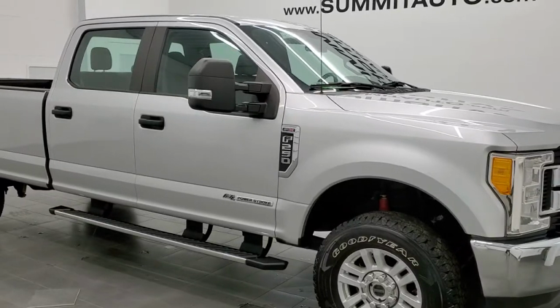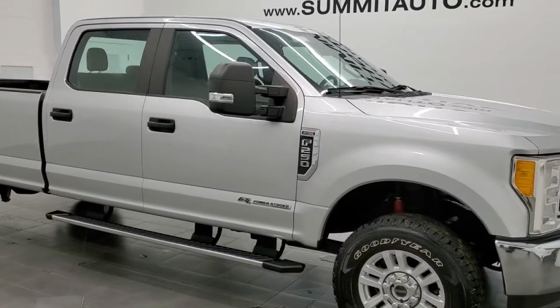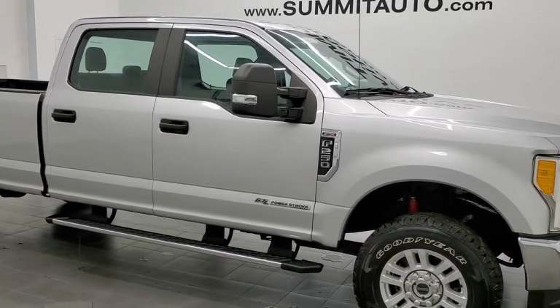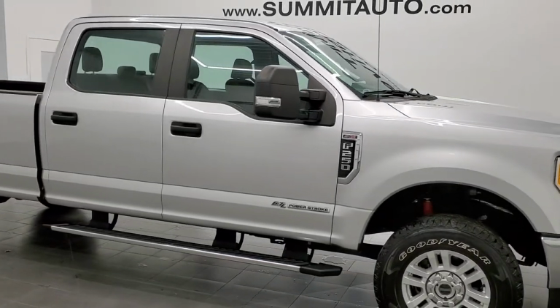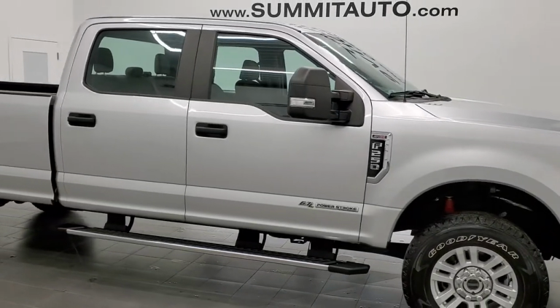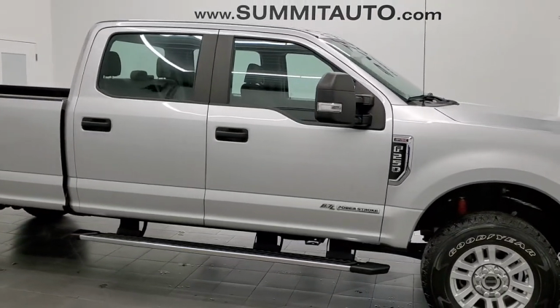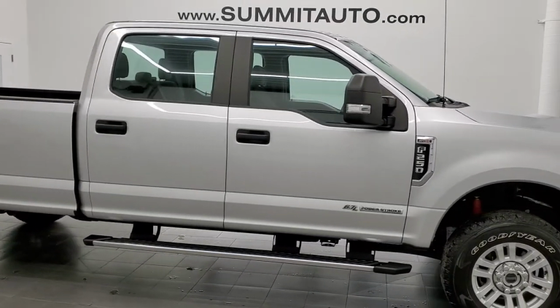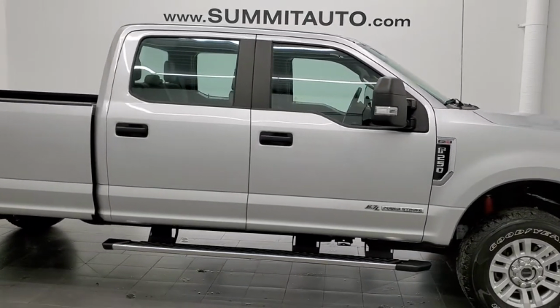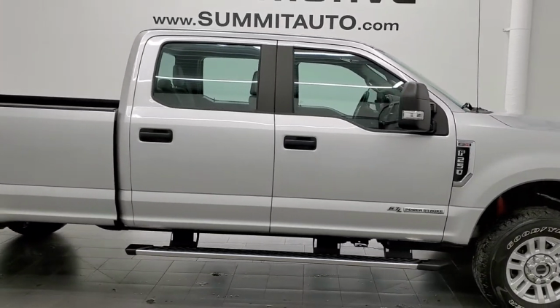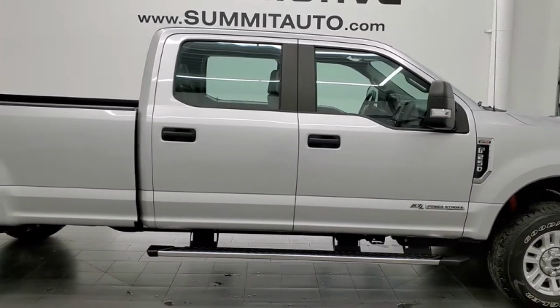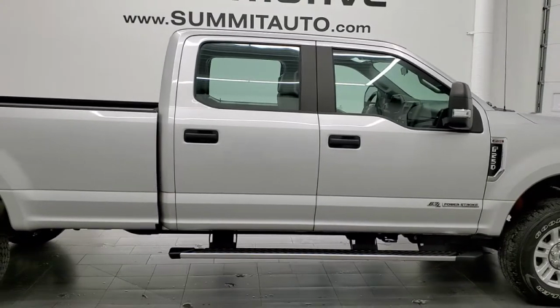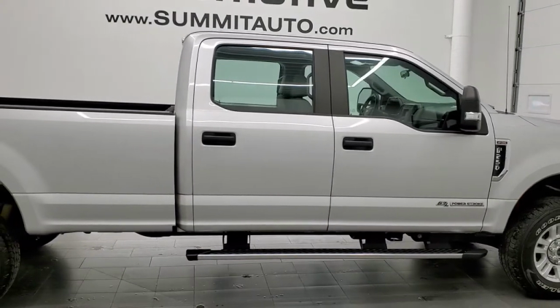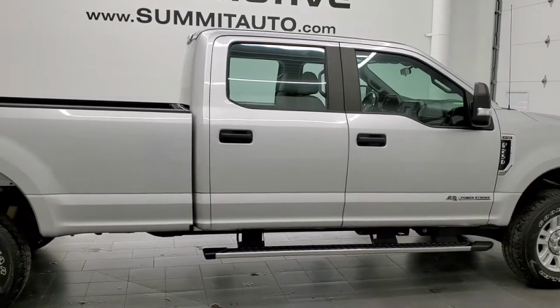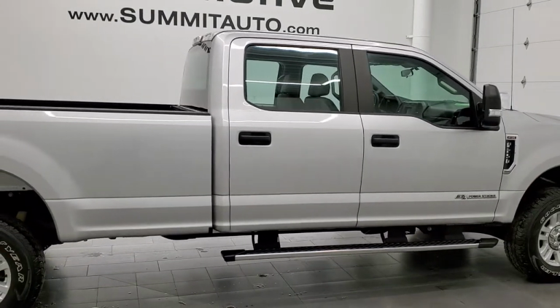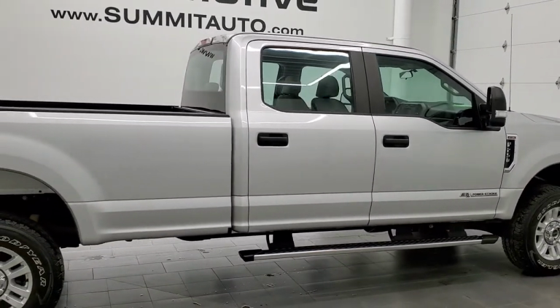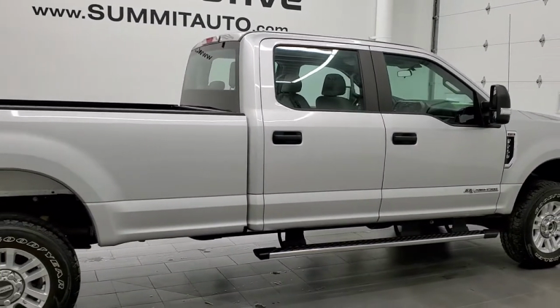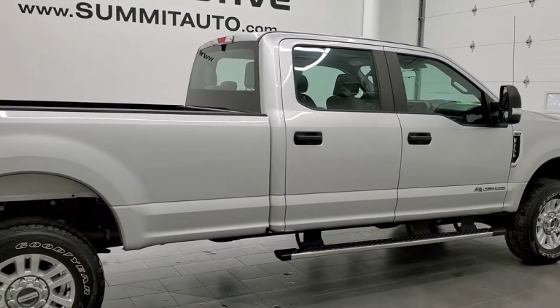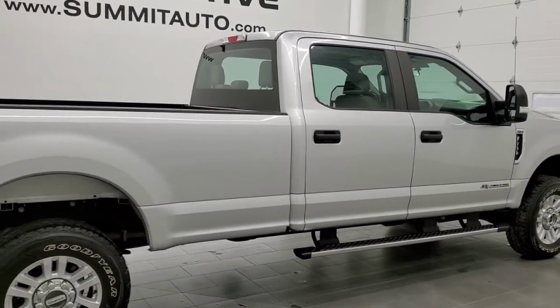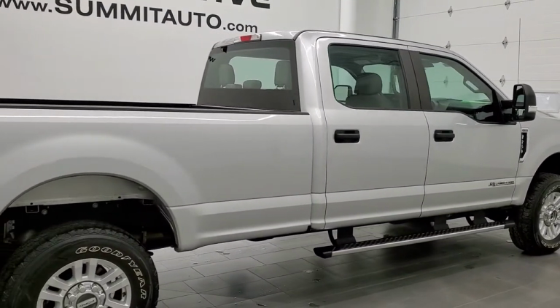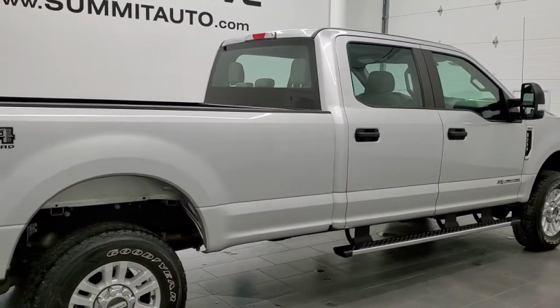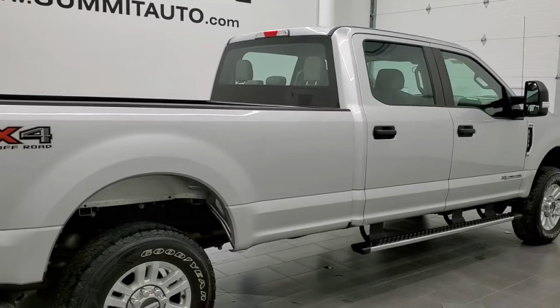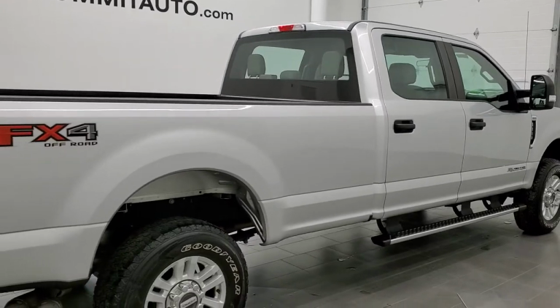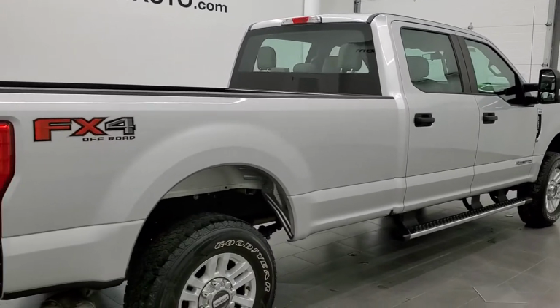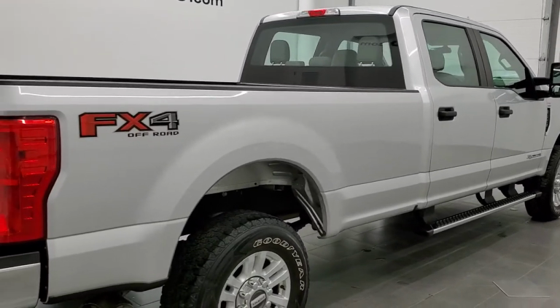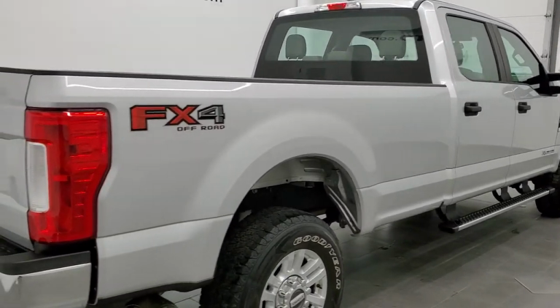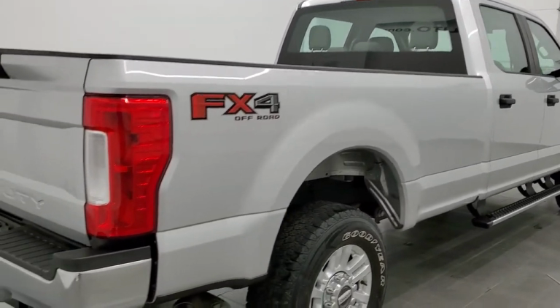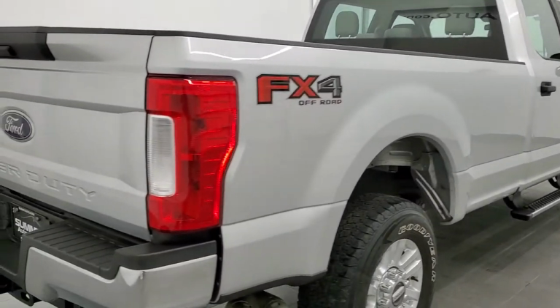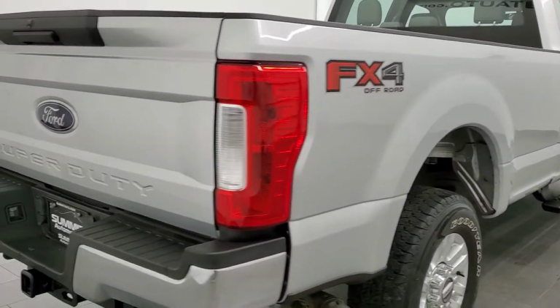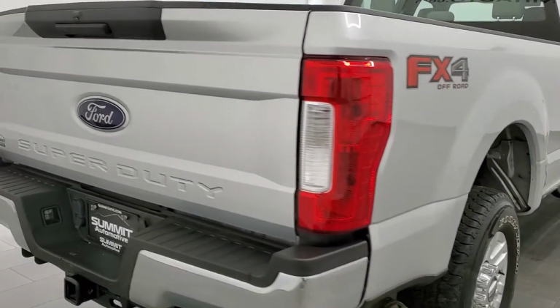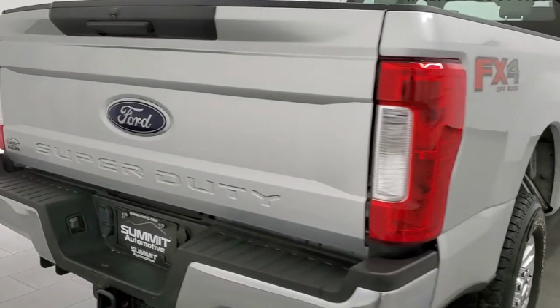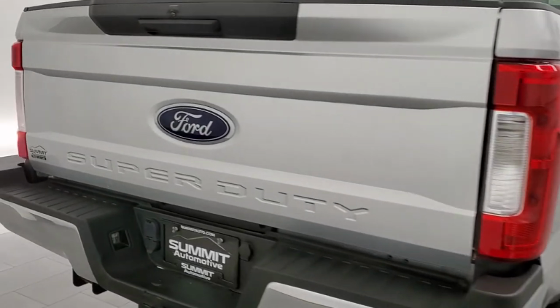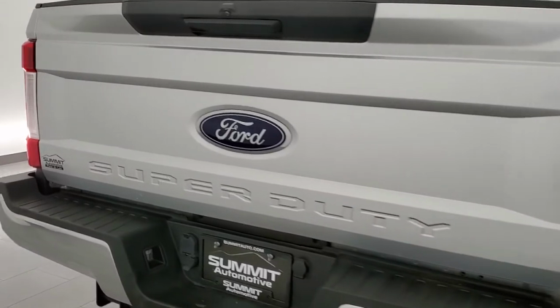This 2017 Ford F-250 Crew Cab Long Box XL STX is stock number 12381Z. We're here at Summit Automotive in Fond du Lac, Wisconsin, your new and used heavy duty truck headquarters.